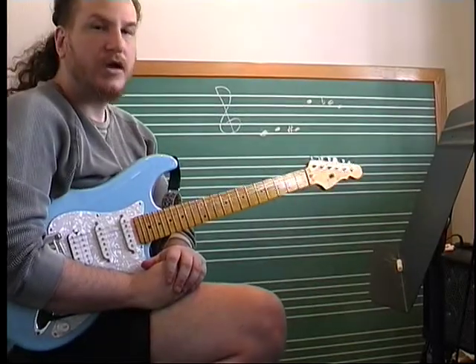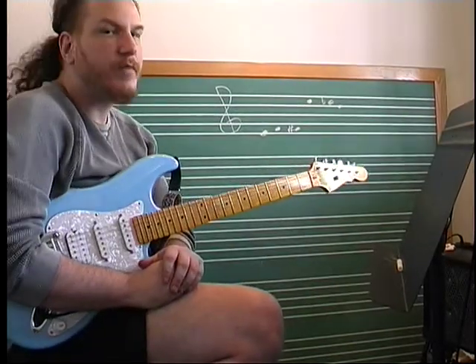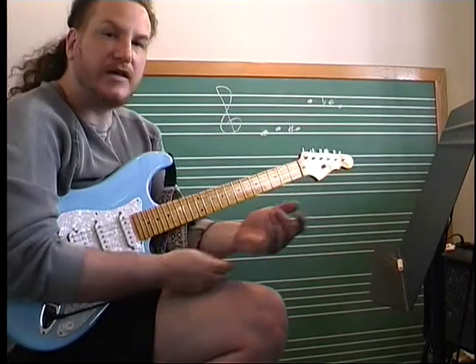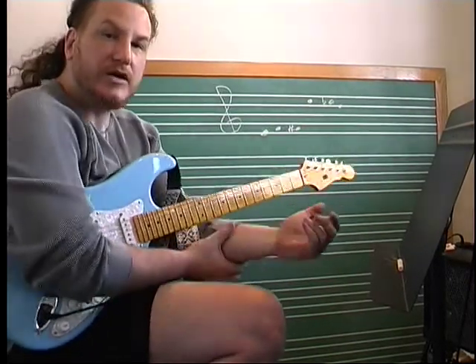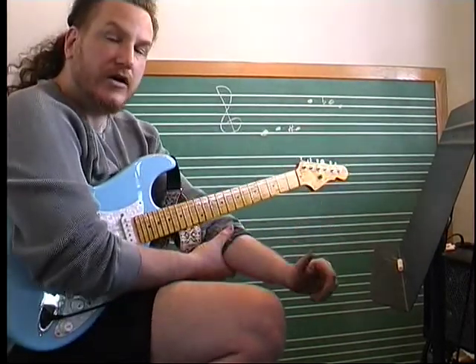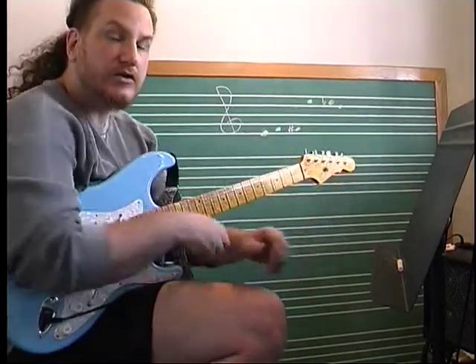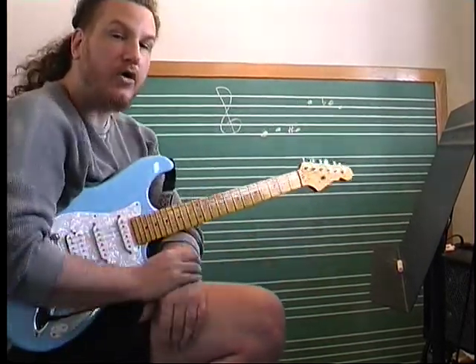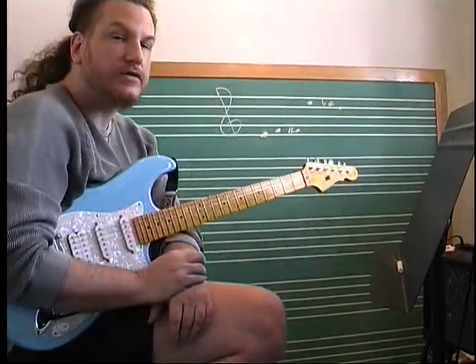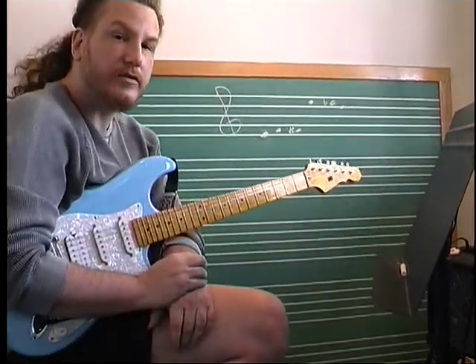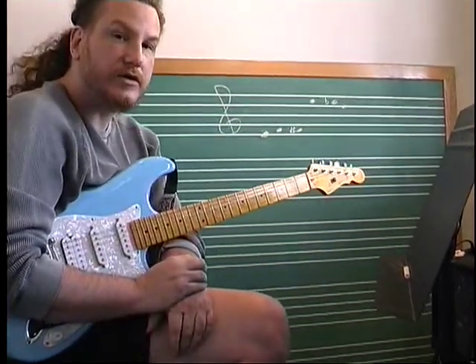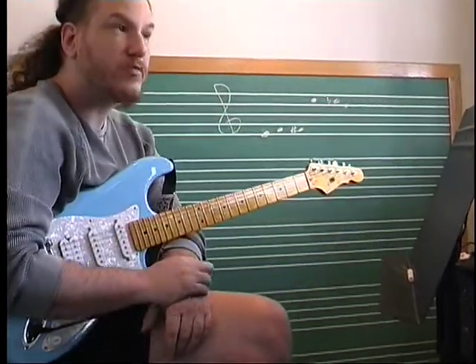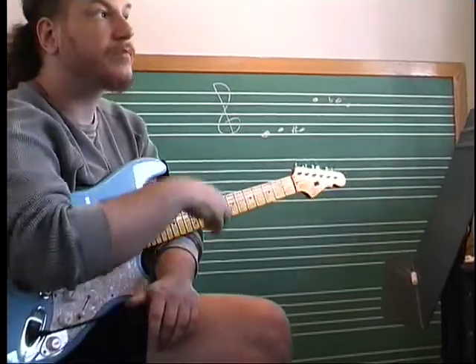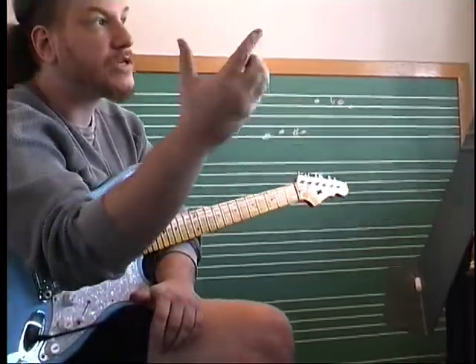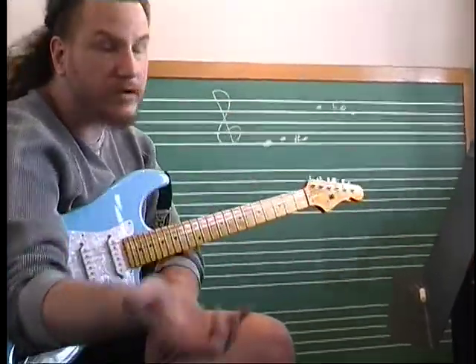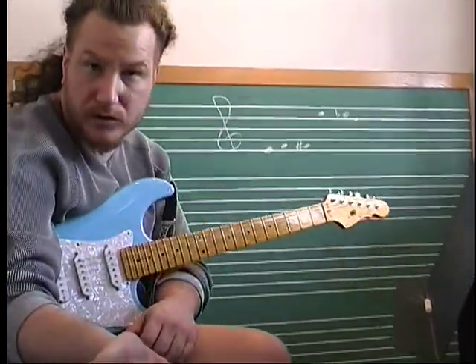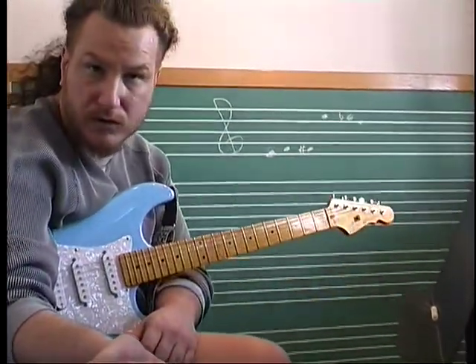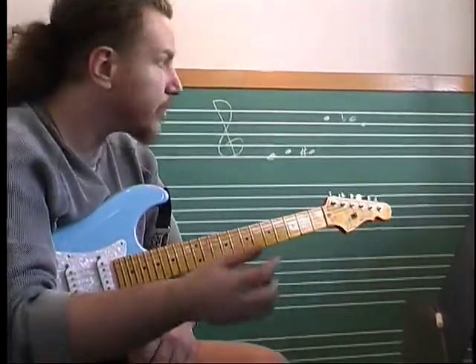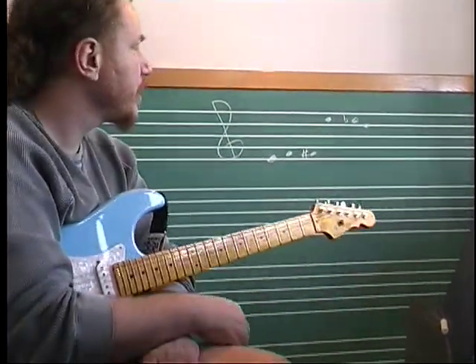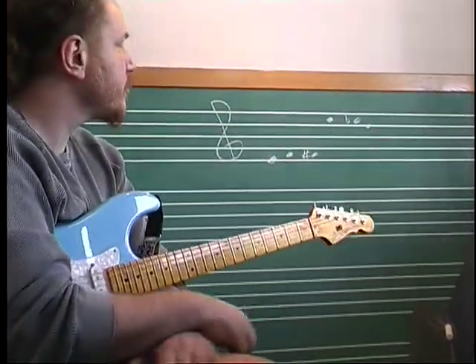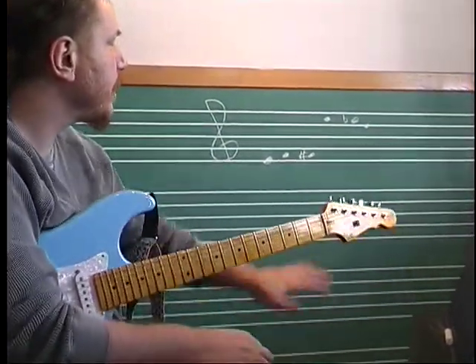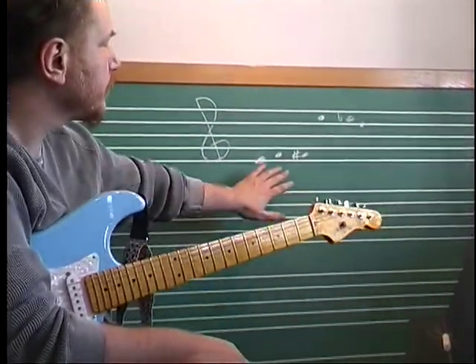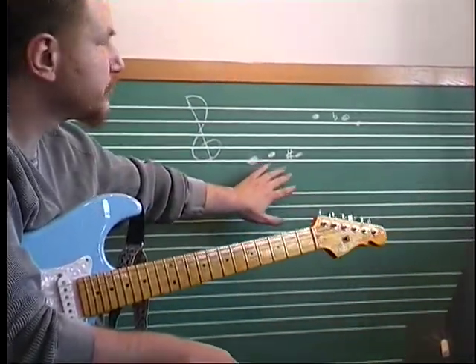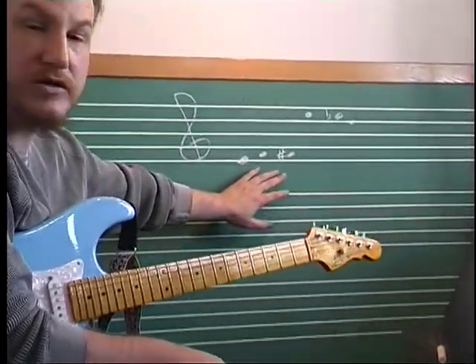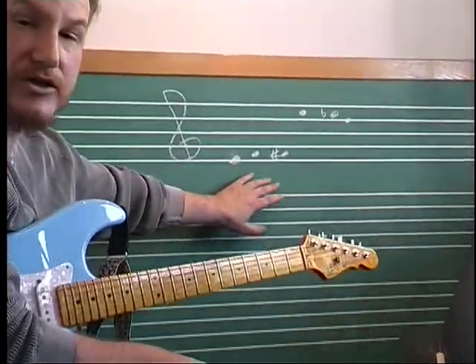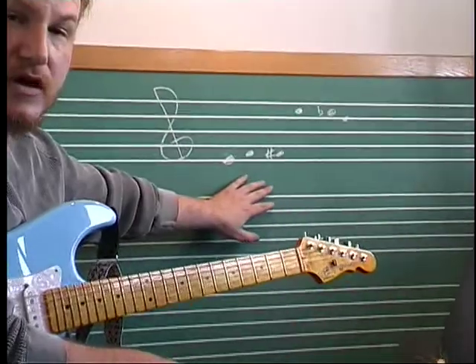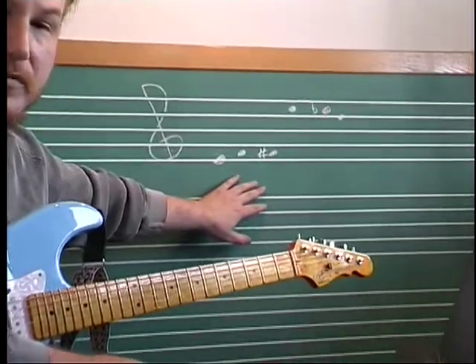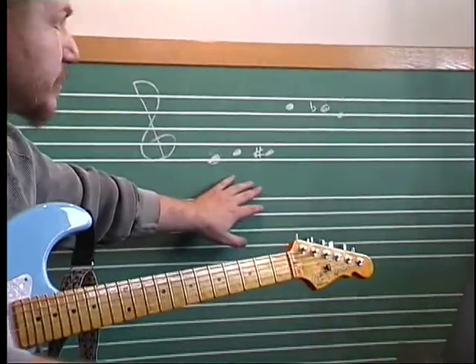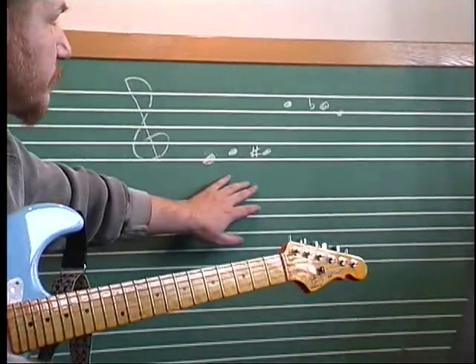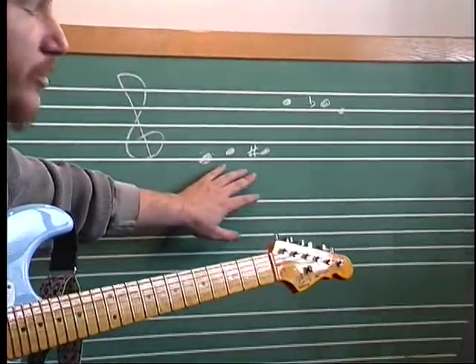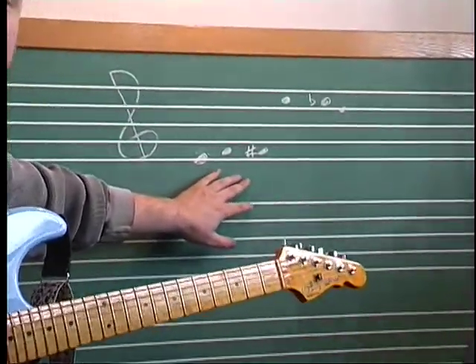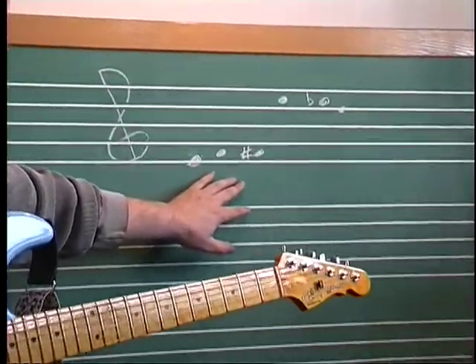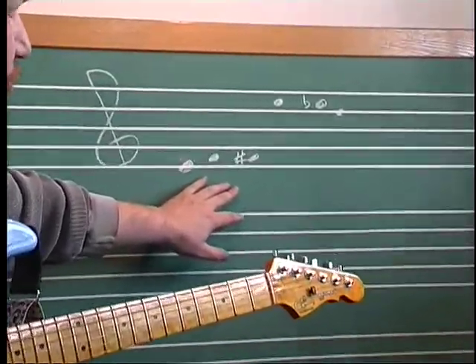The chromatic scale is a scale that uses all the notes available to us — chromatic meaning all the colors or all the sounds. Here I wrote out small sections of the chromatic scale so you can understand their naming conventions.